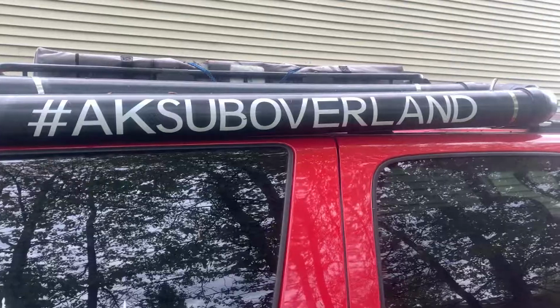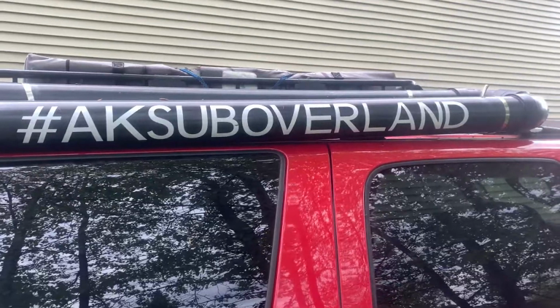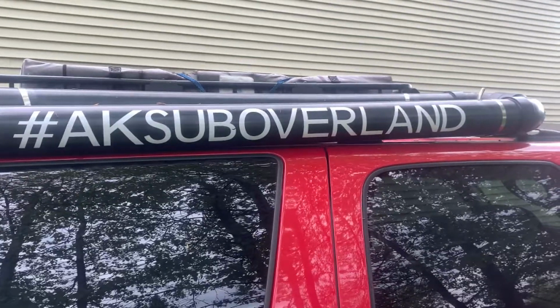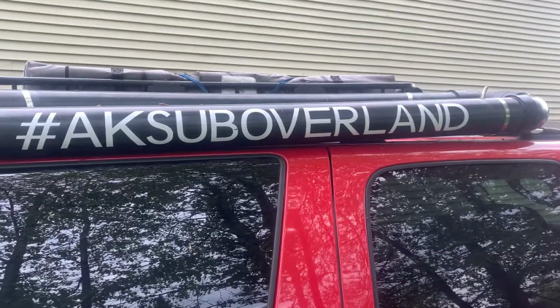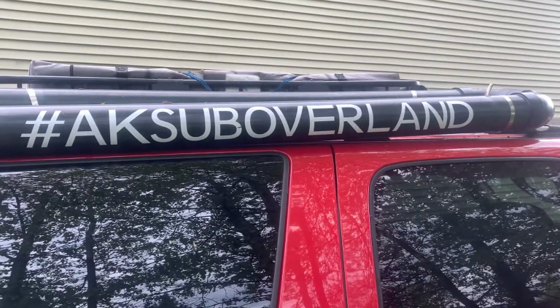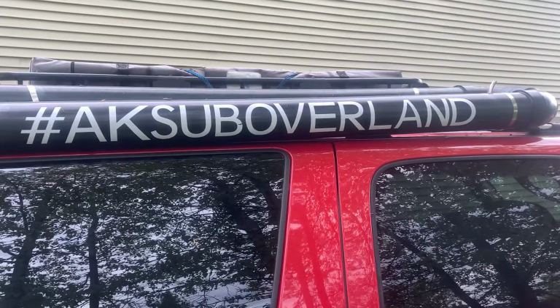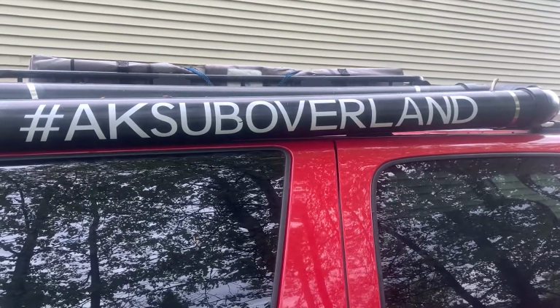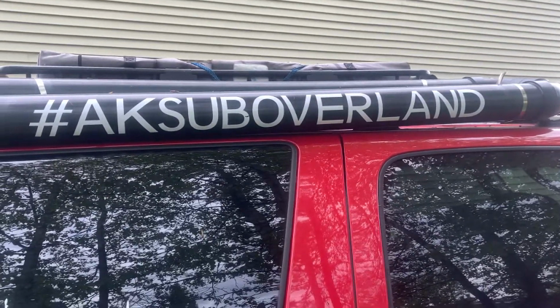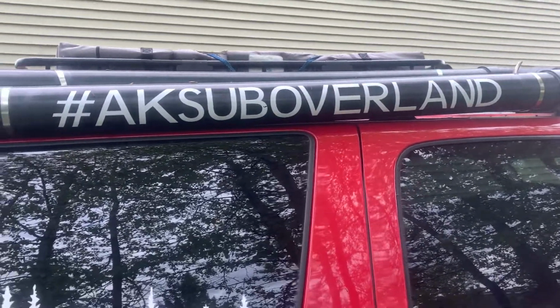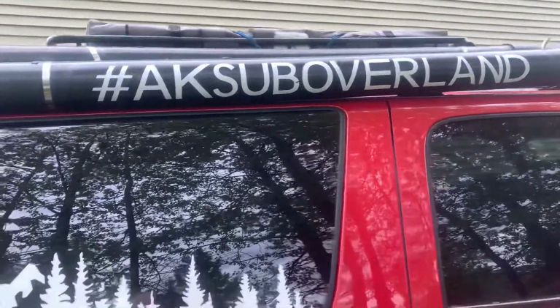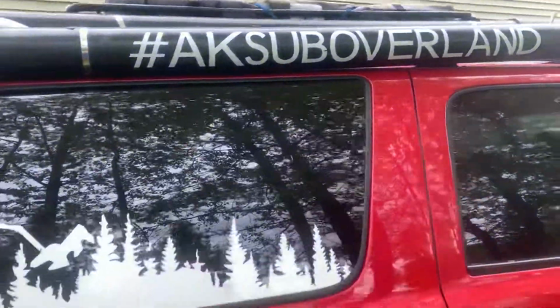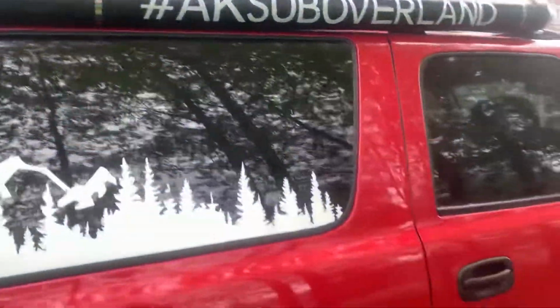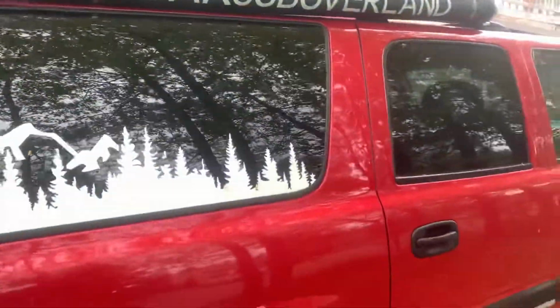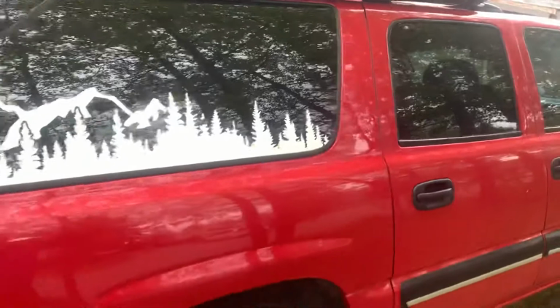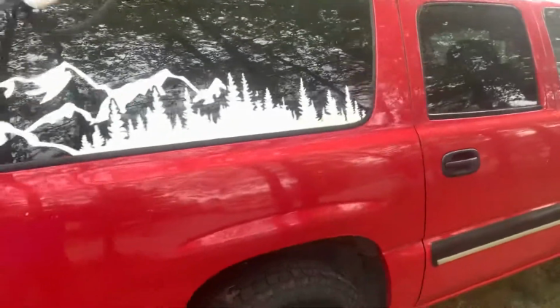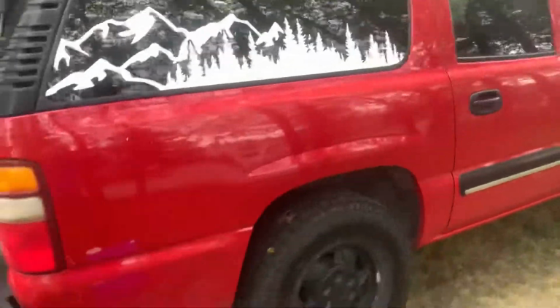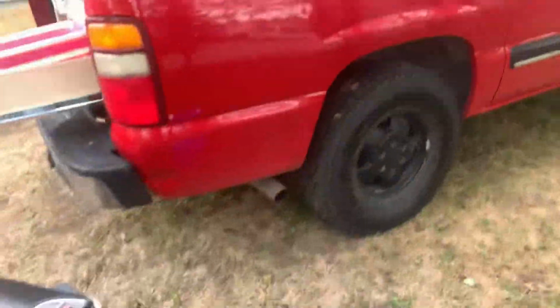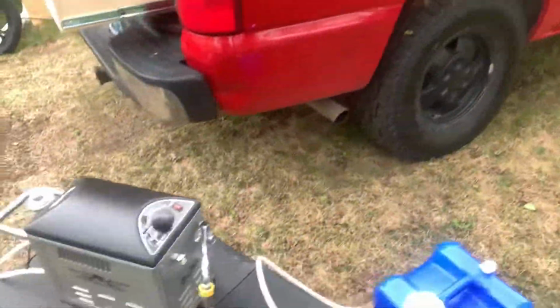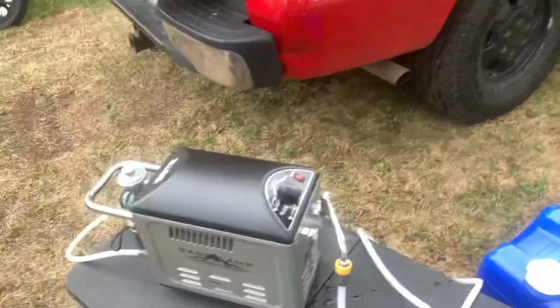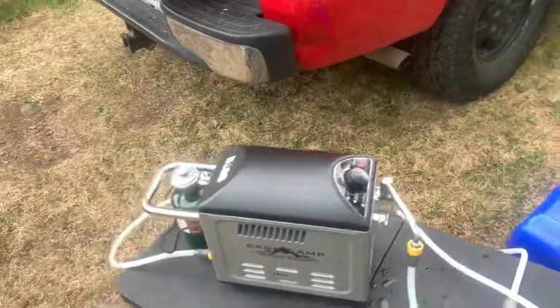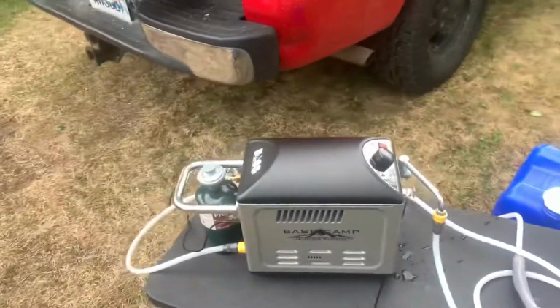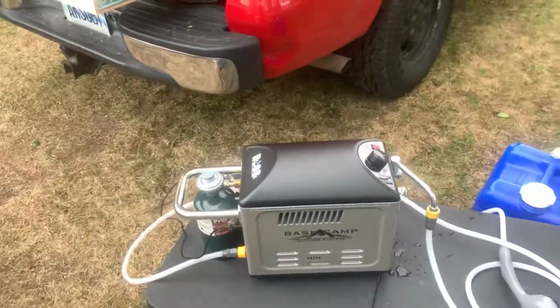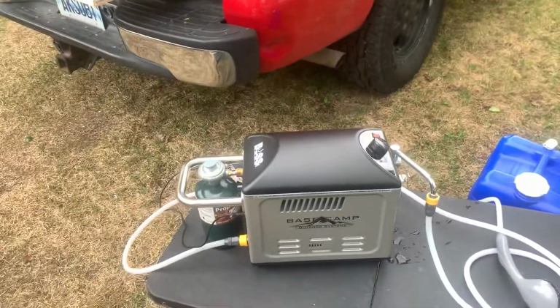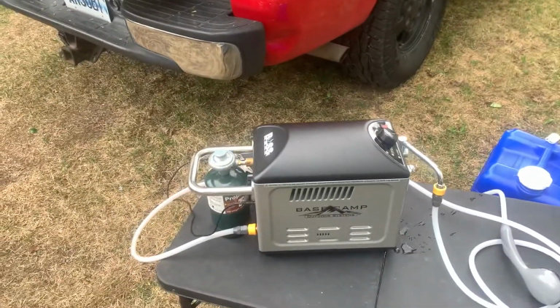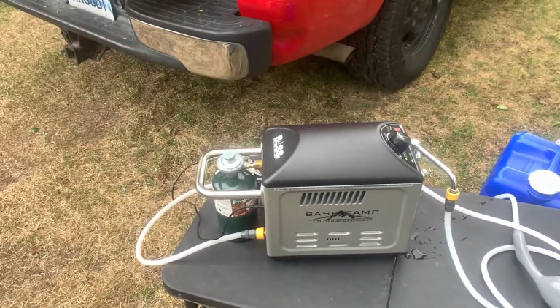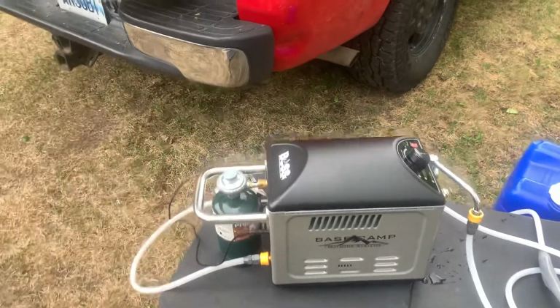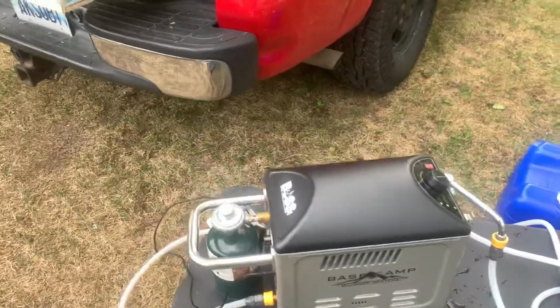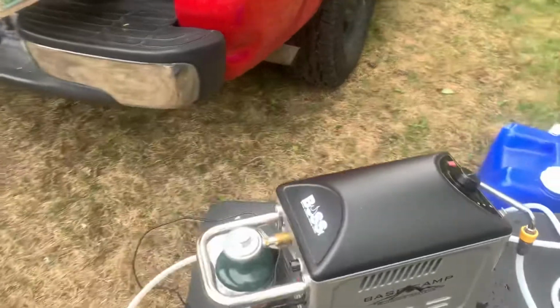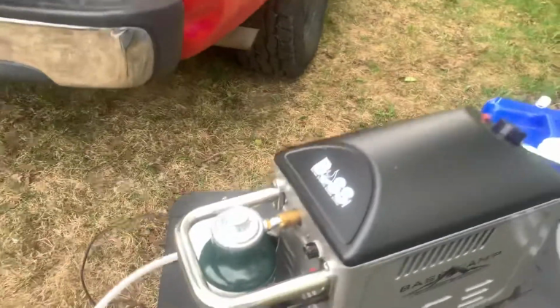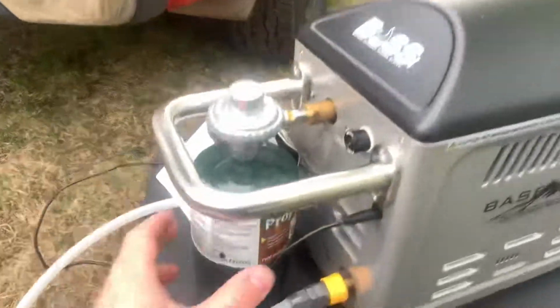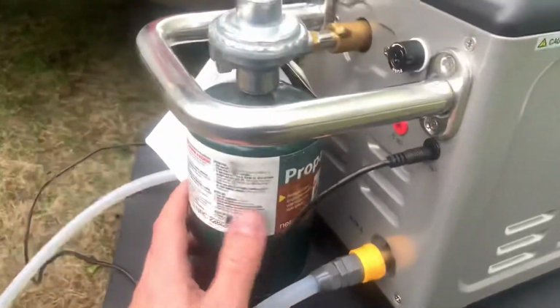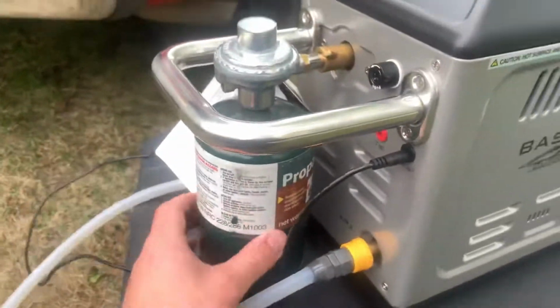Good afternoon everybody. I had a hard time finding videos to run this thing, so I decided to do my own. What we have here is the base camp hot water shower unit.